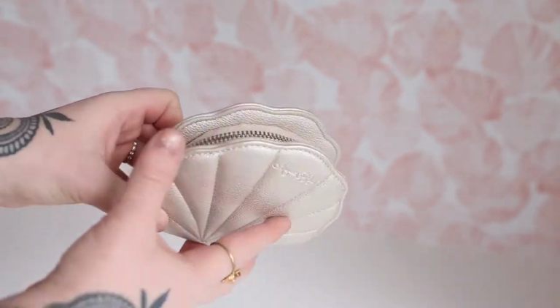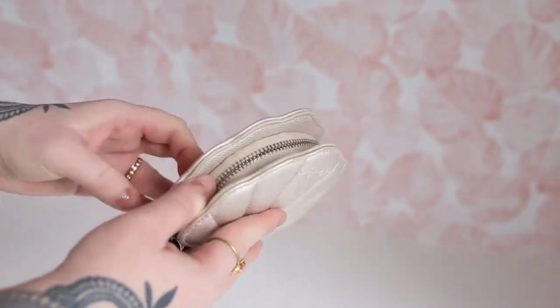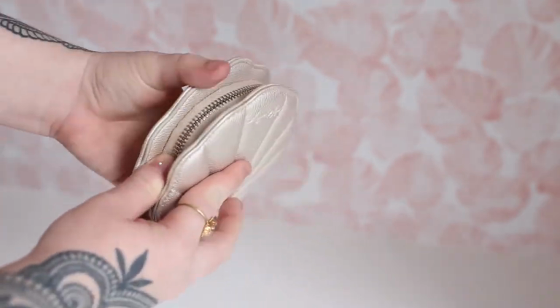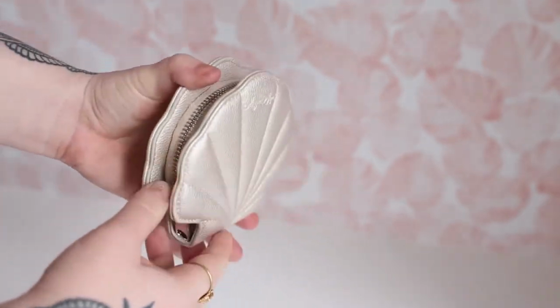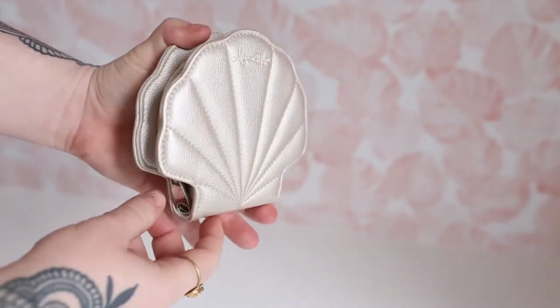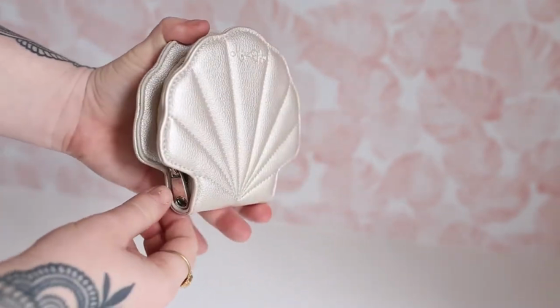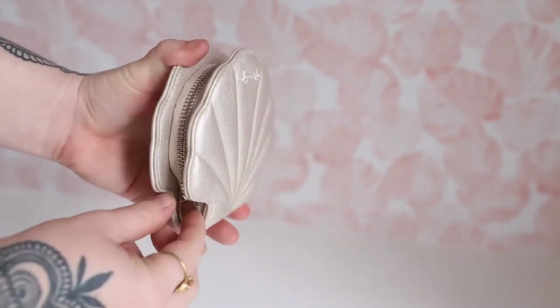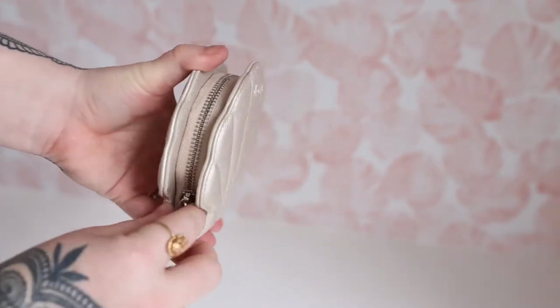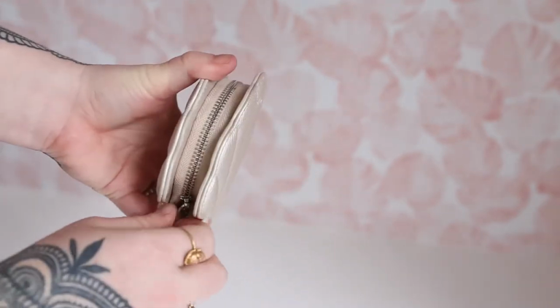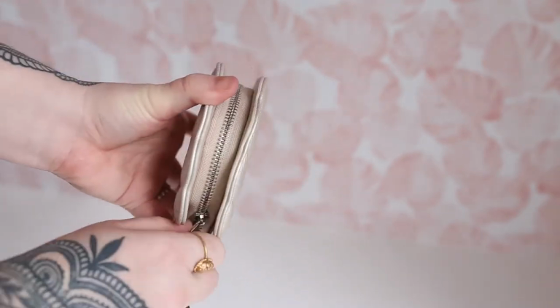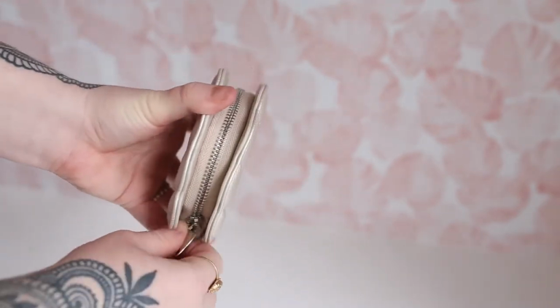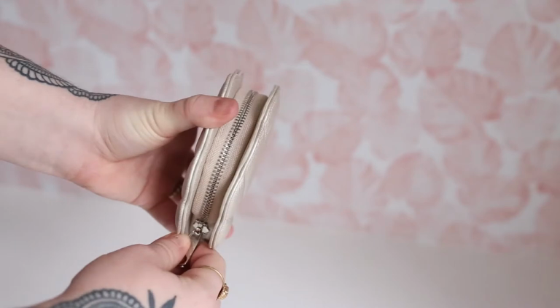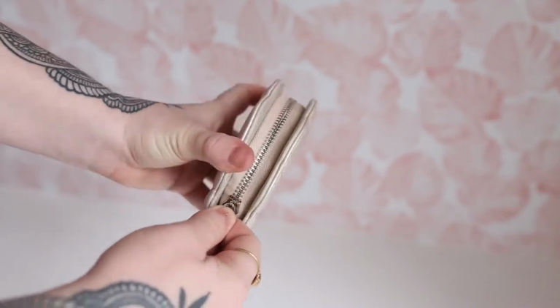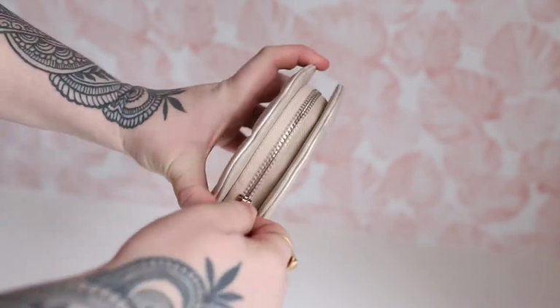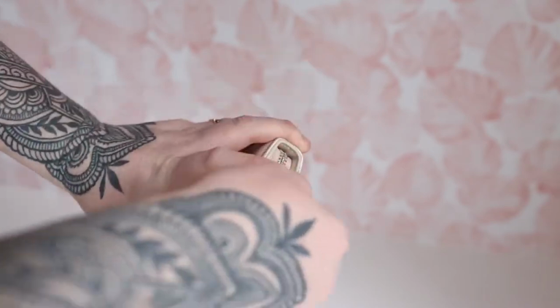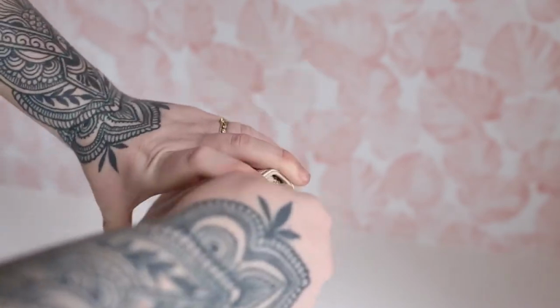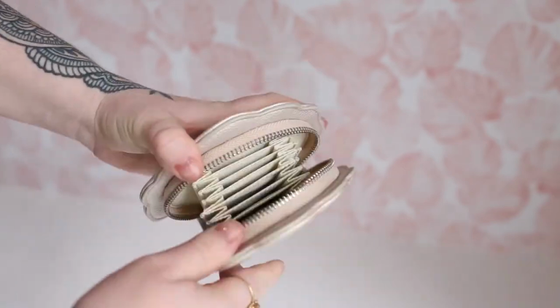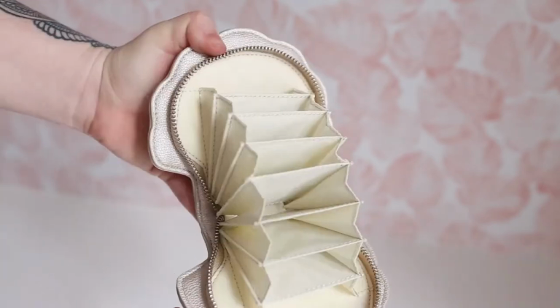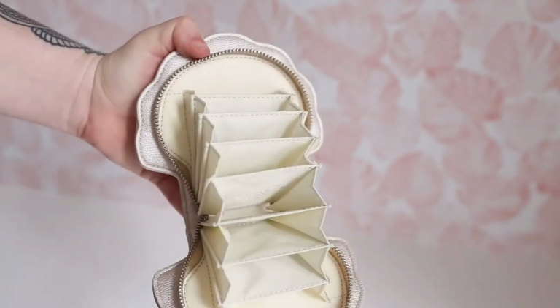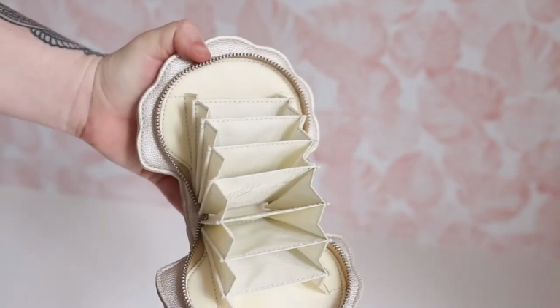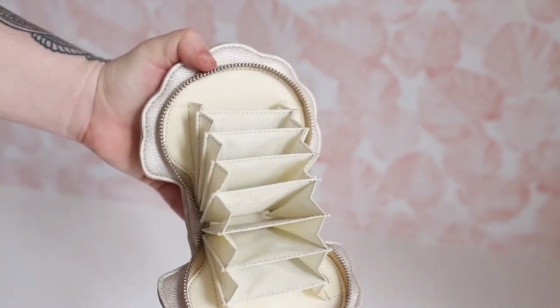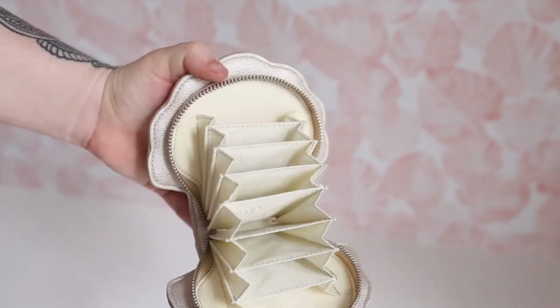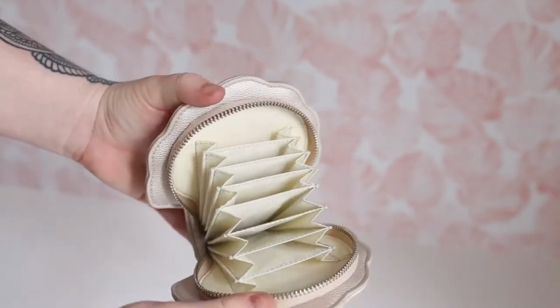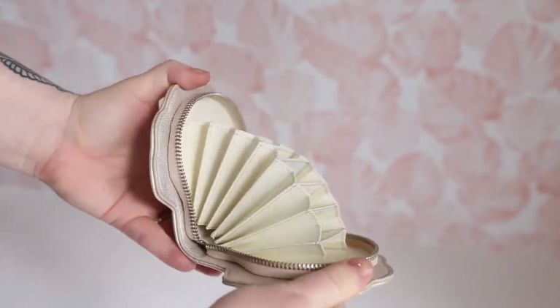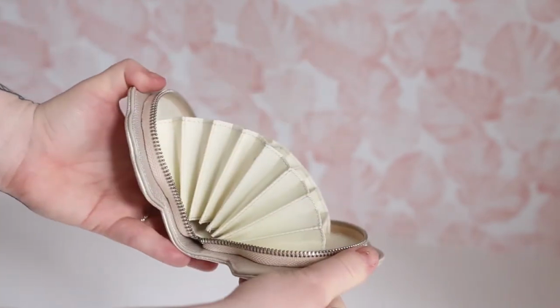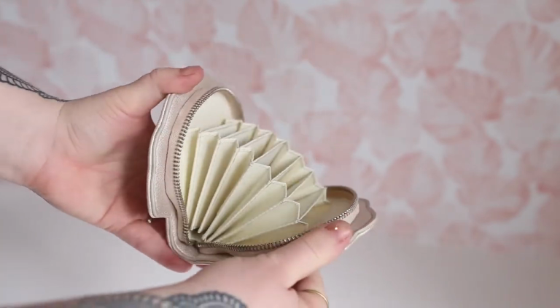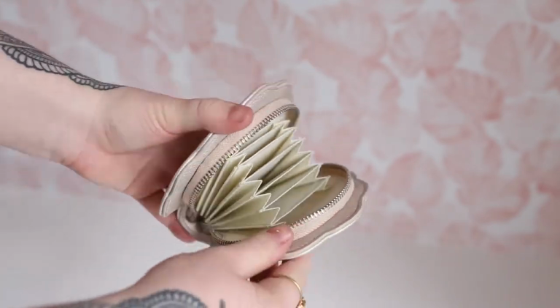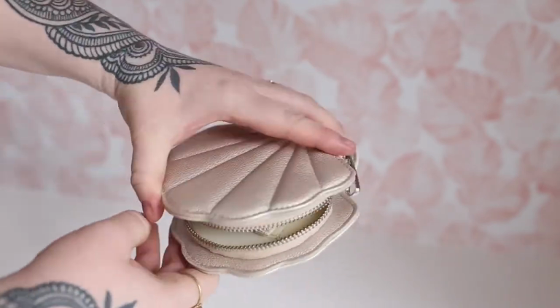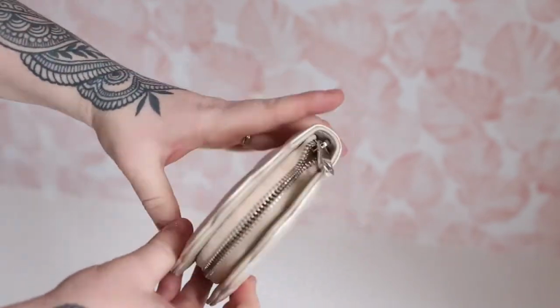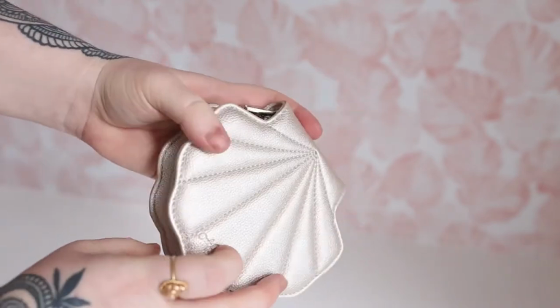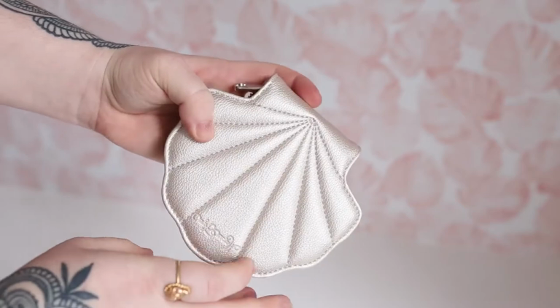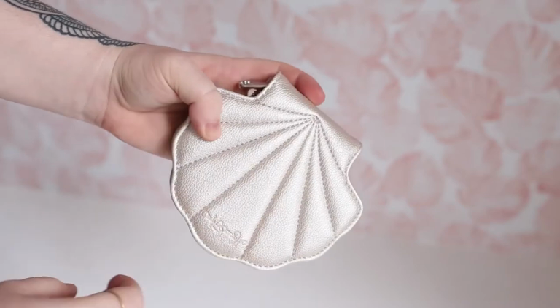Alright, it is absolutely adorable. Fits in the palm of the hand. You can open it and you can put all your cards in it. Check that out.